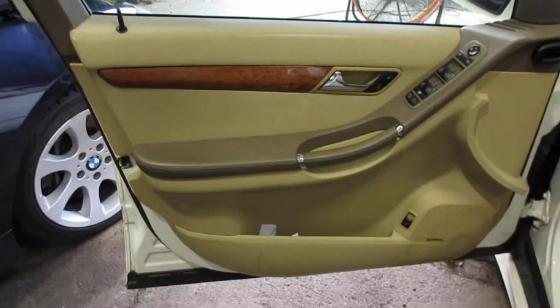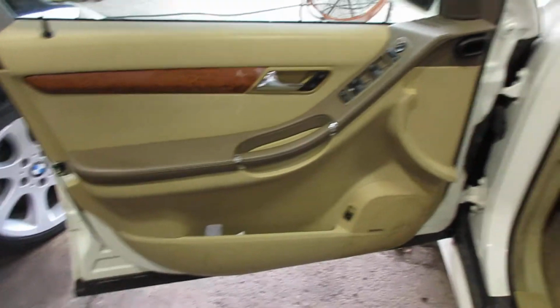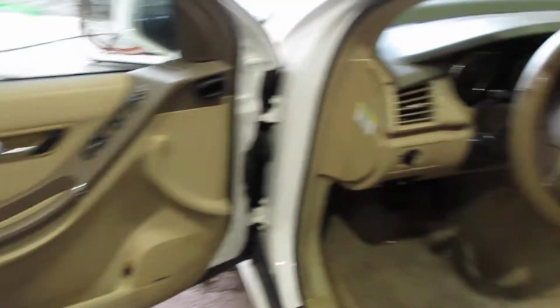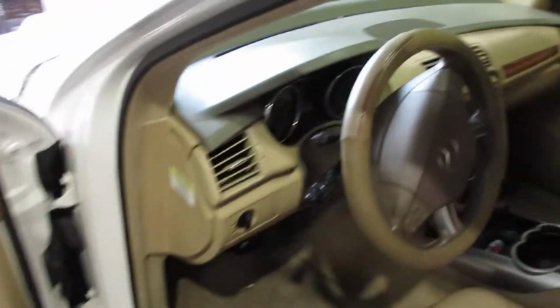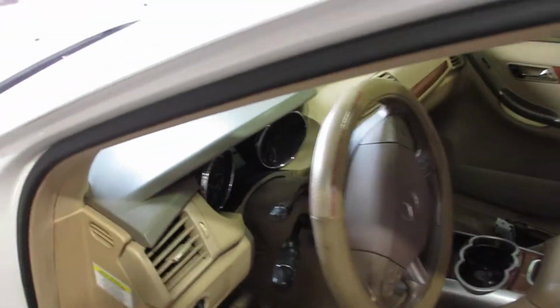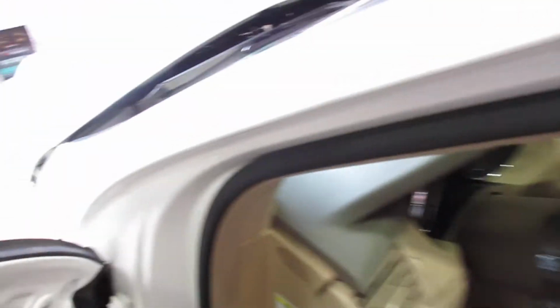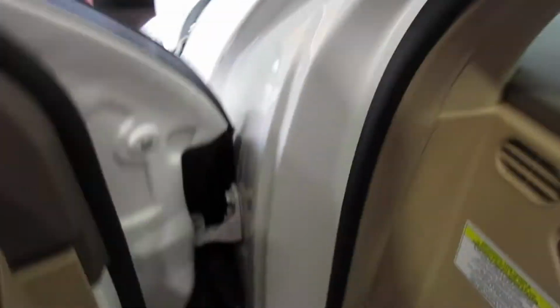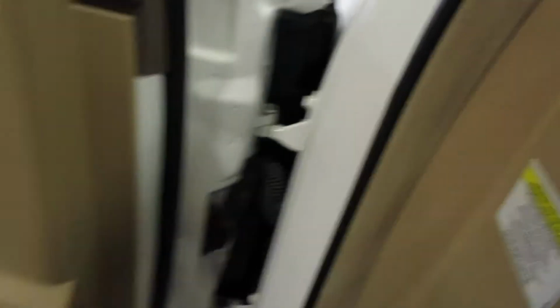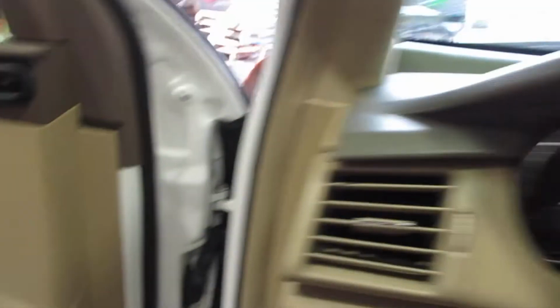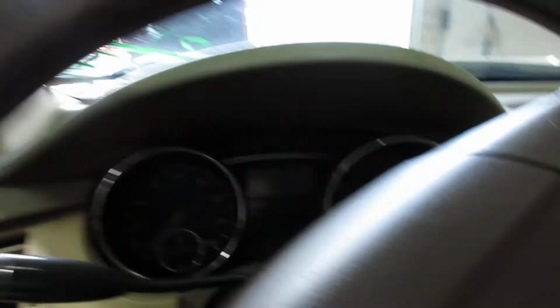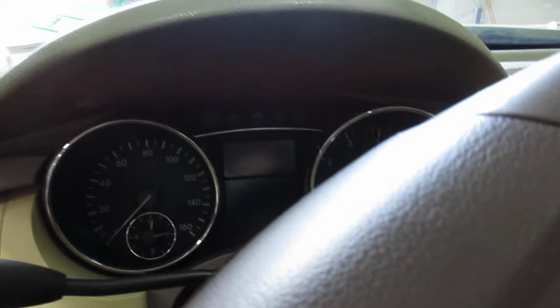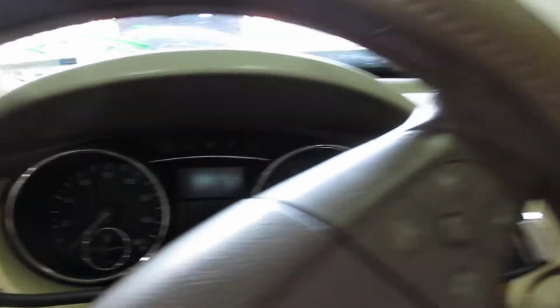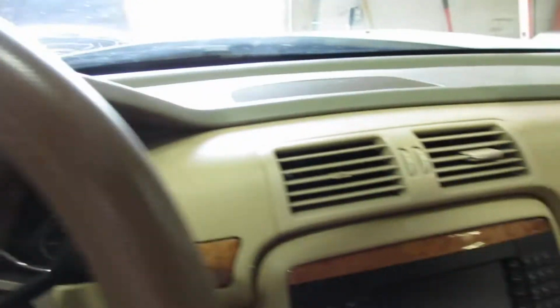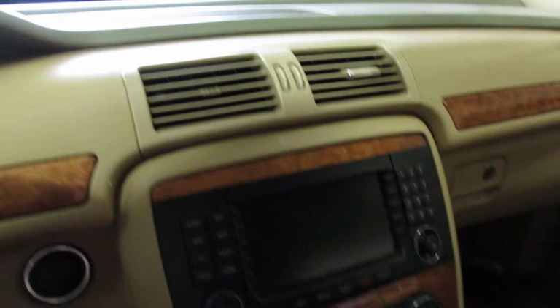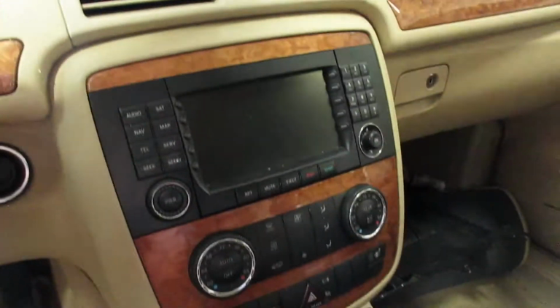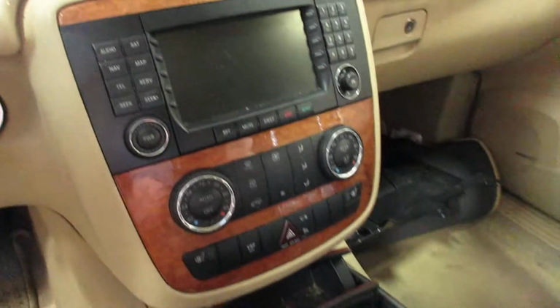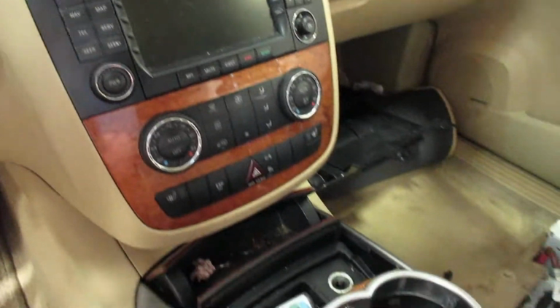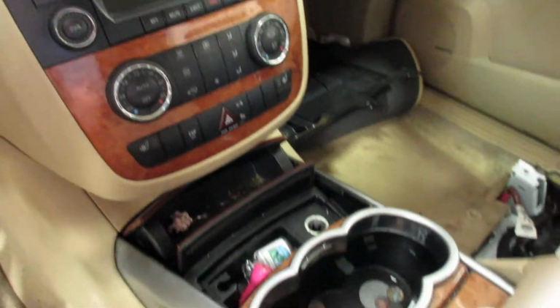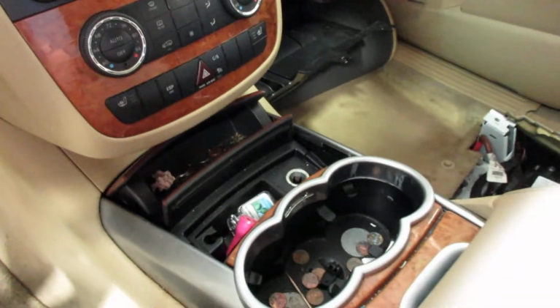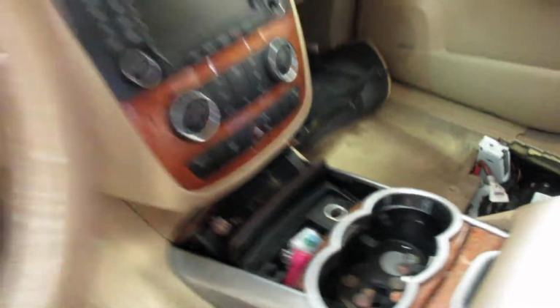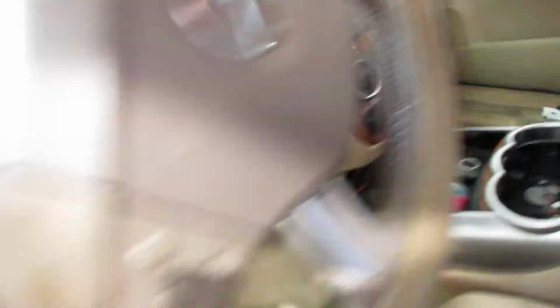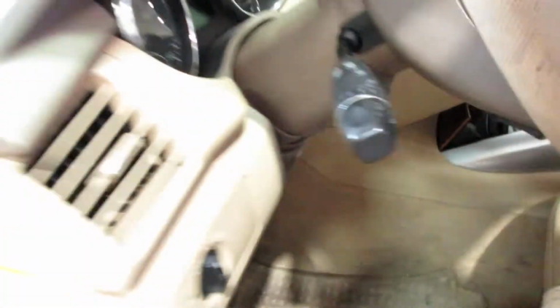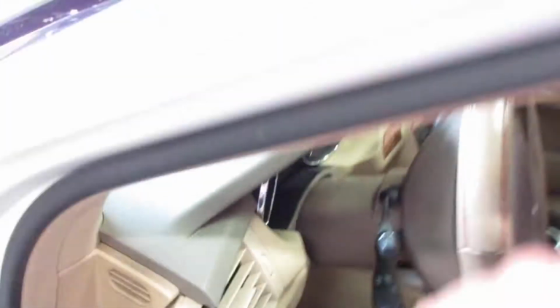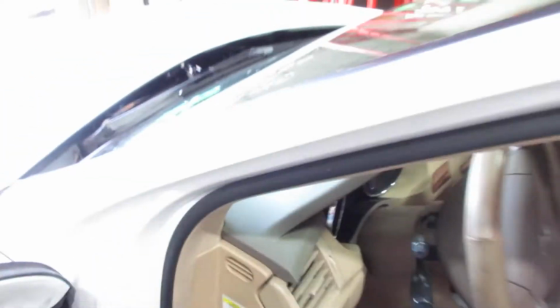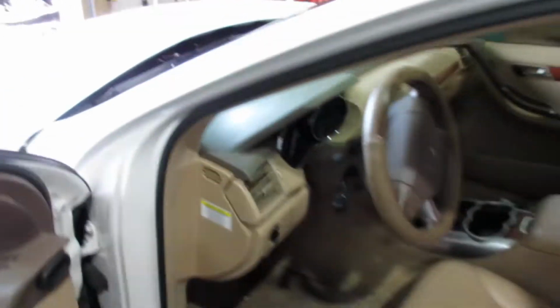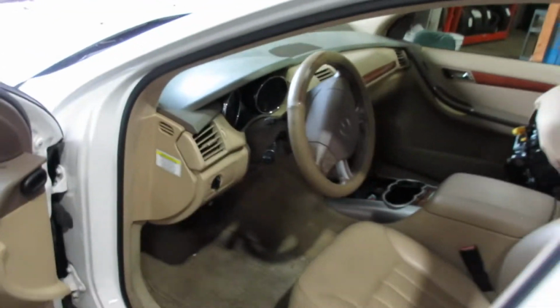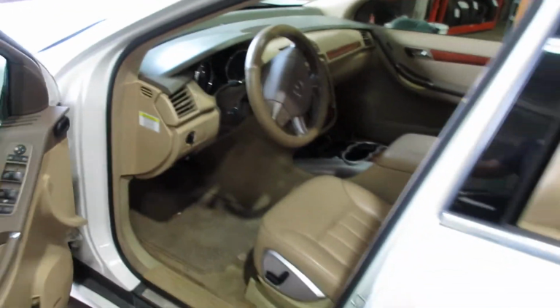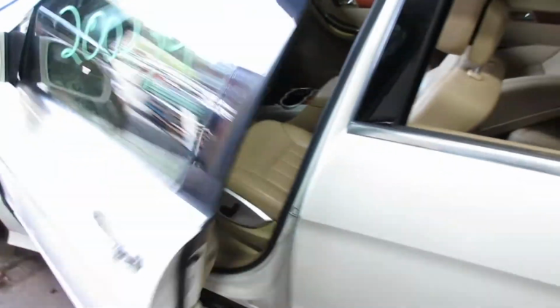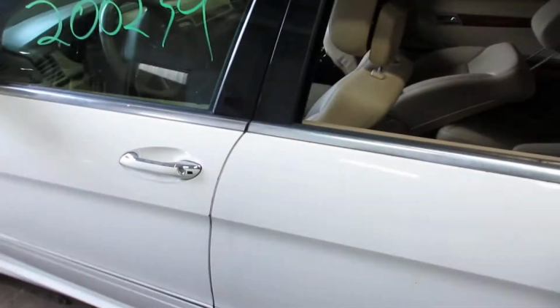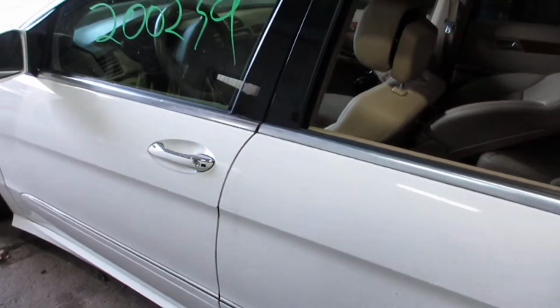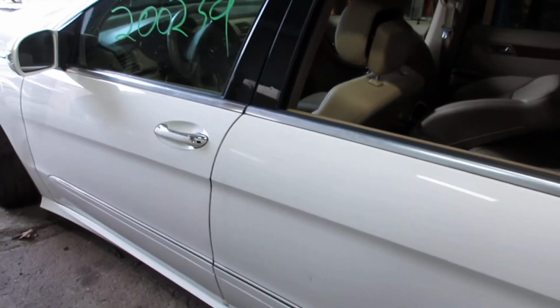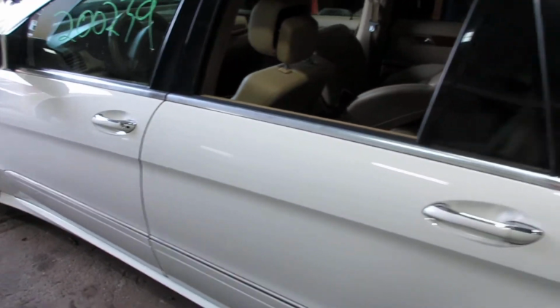We buy a lot of Mercedes — we've got a couple of these in the past couple of weeks. Lots of good parts left on it; we're going to part out this entire car and sell the parts online and locally in Connecticut.